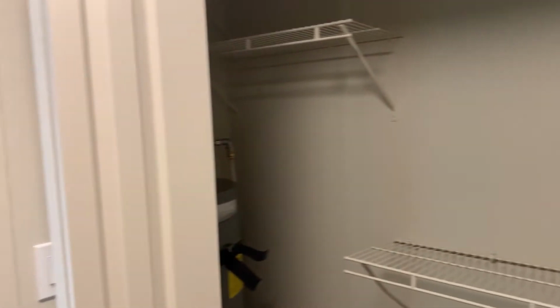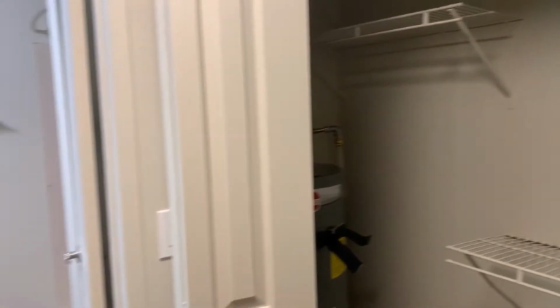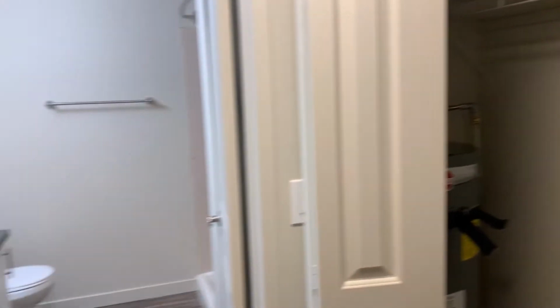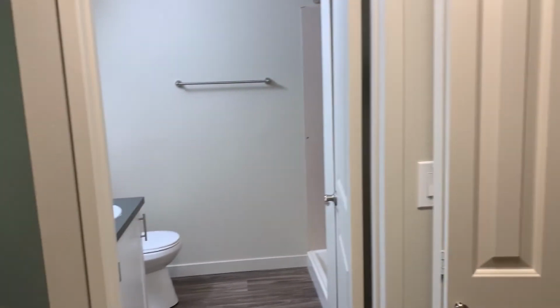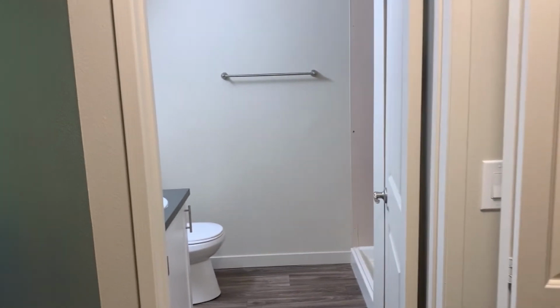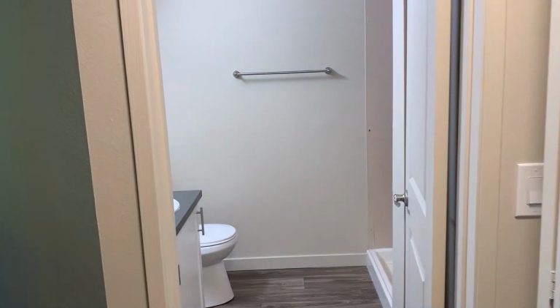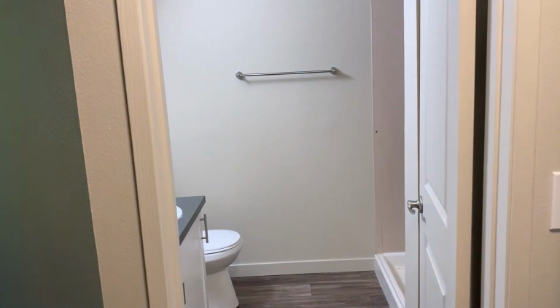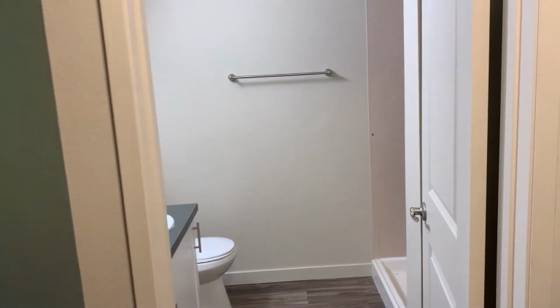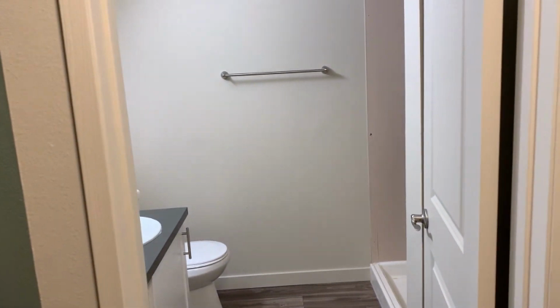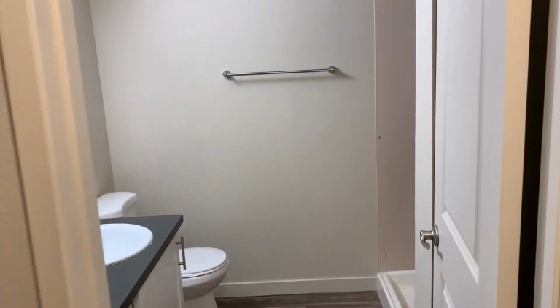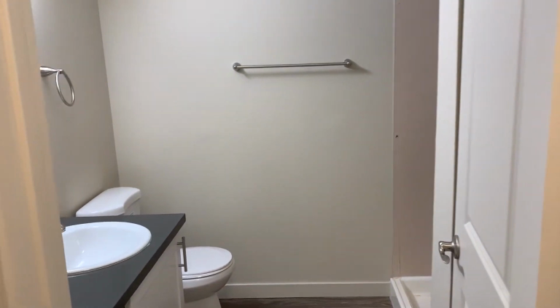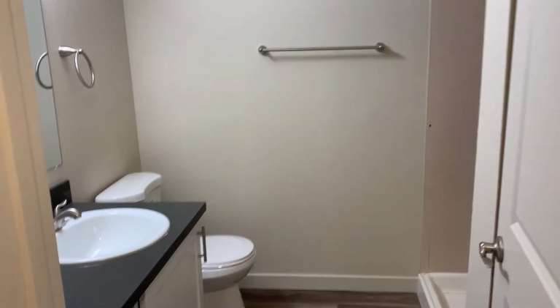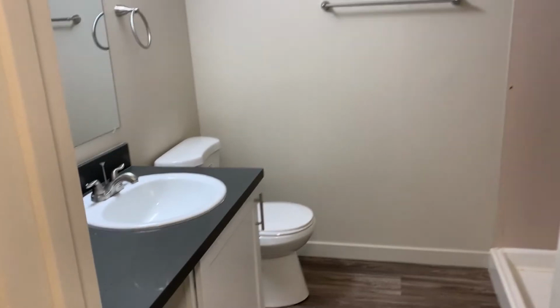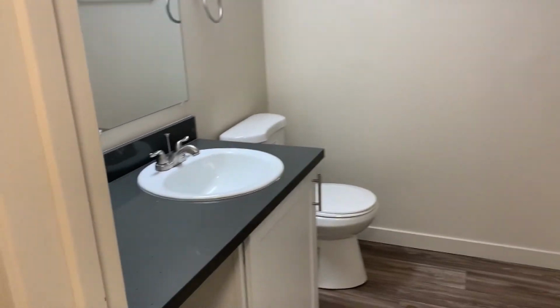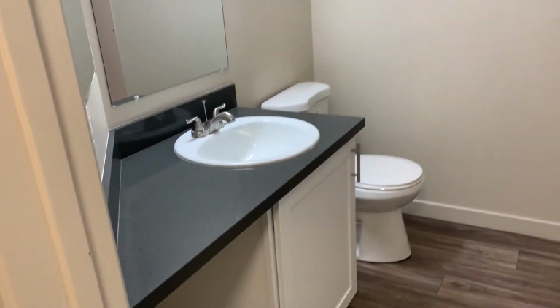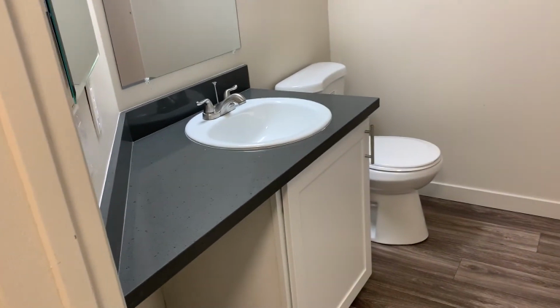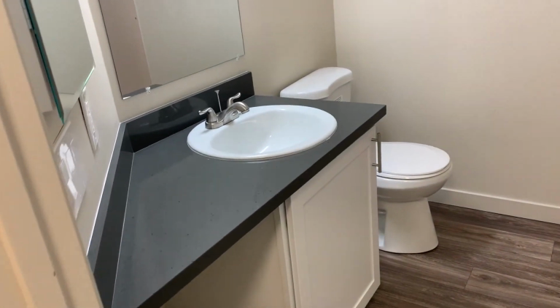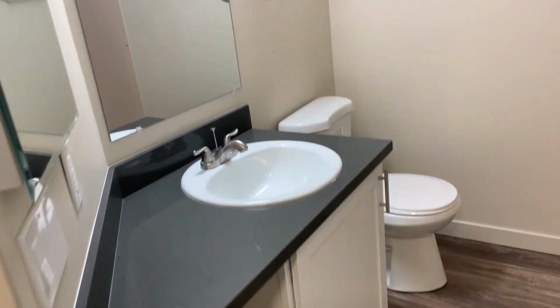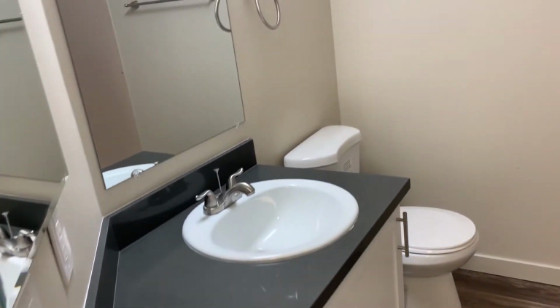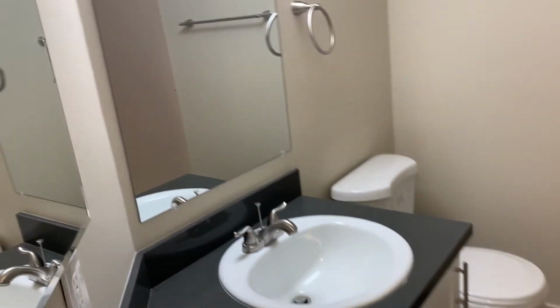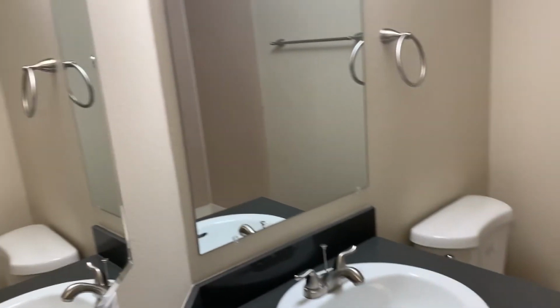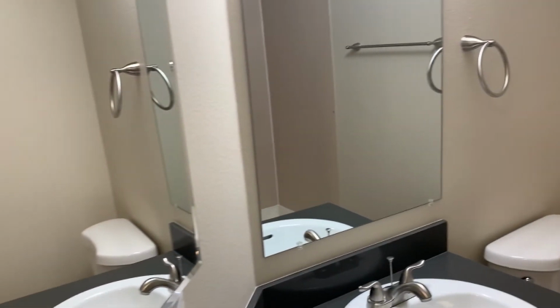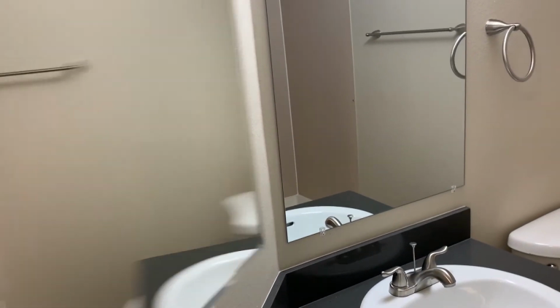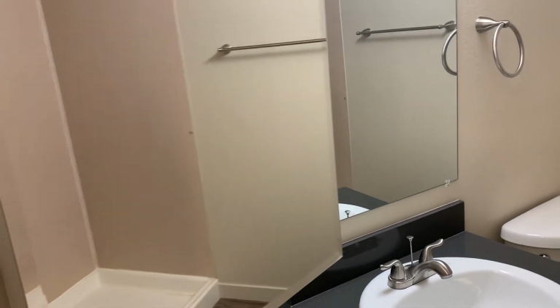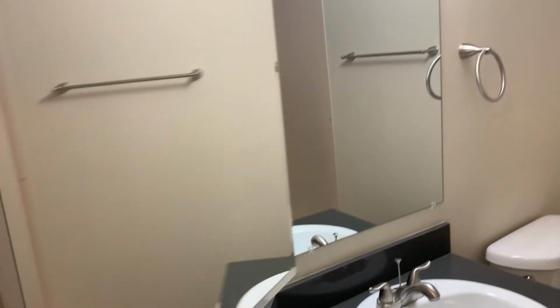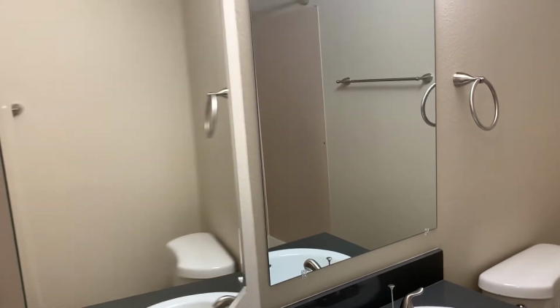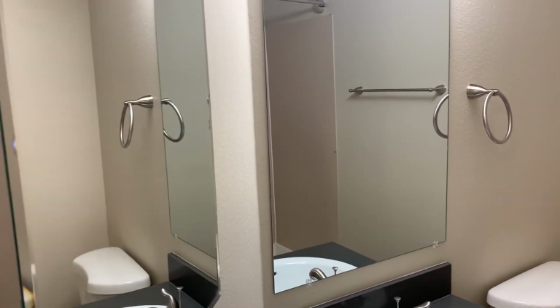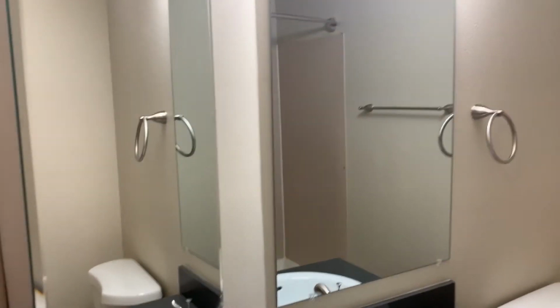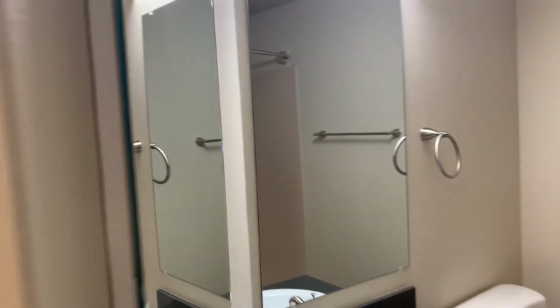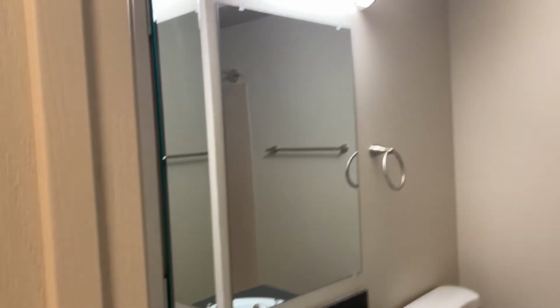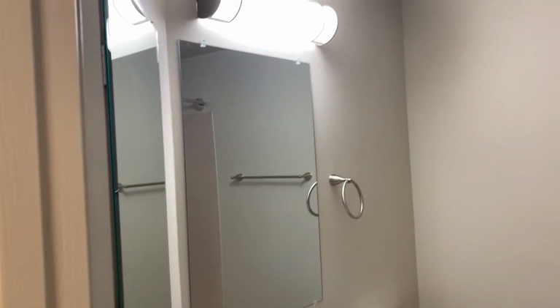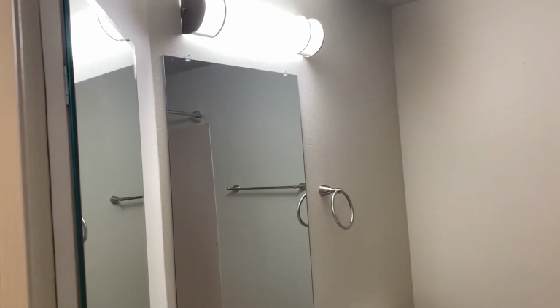Right next to the closet you have the master bathroom. This is a walk-in shower. You have your vanity here with one drawer underneath, and then you do have a medicine cabinet mirror.